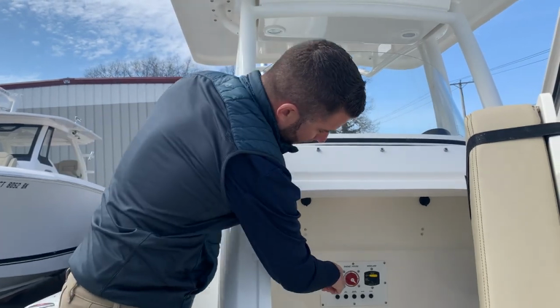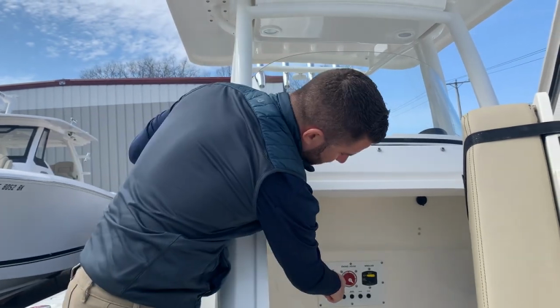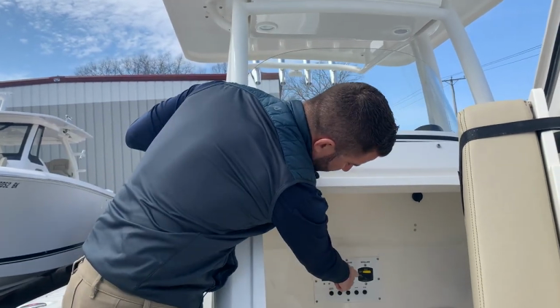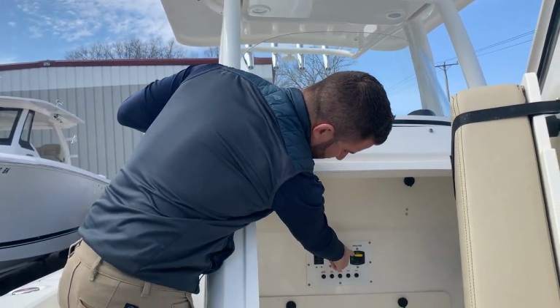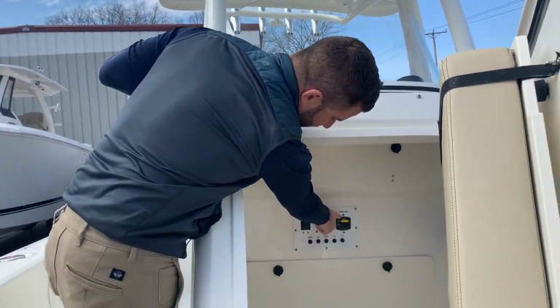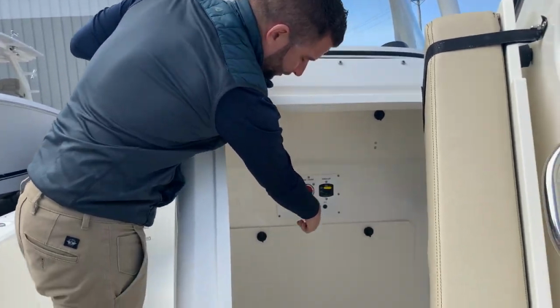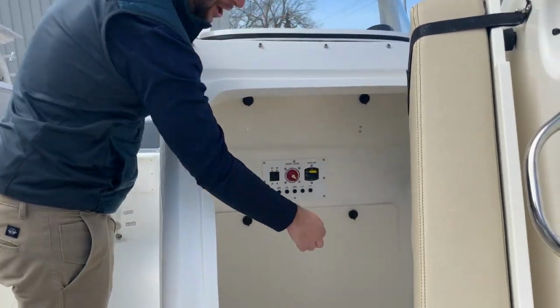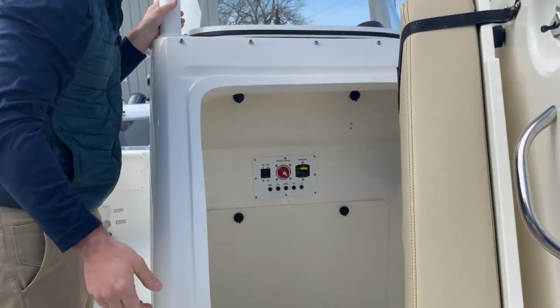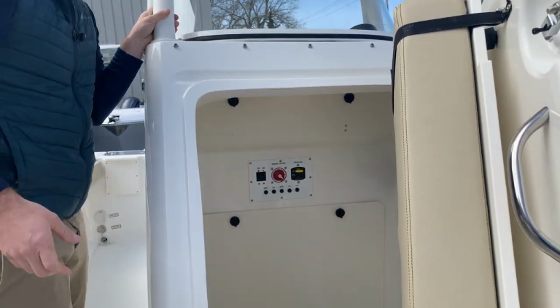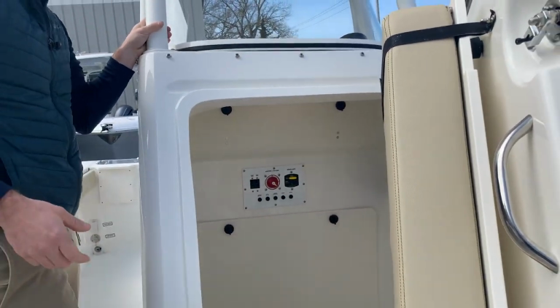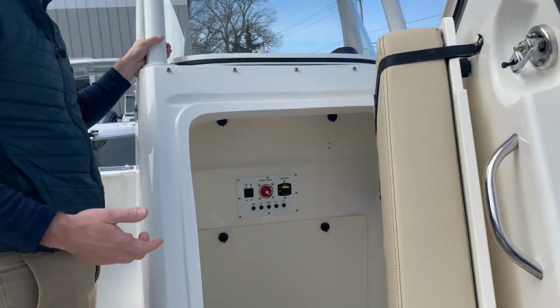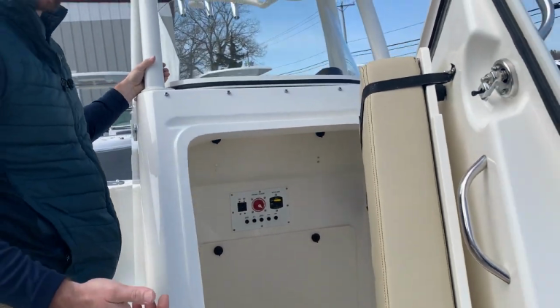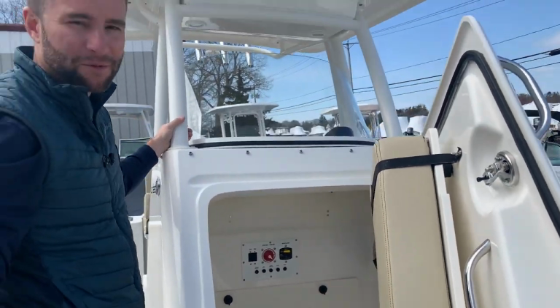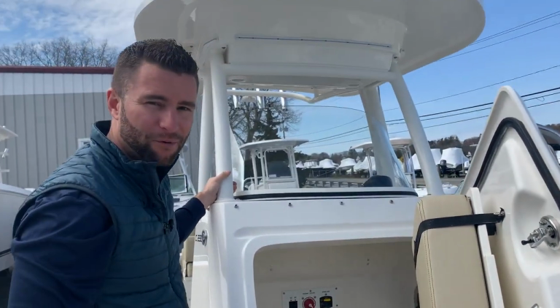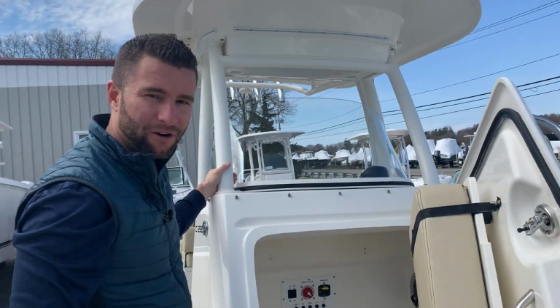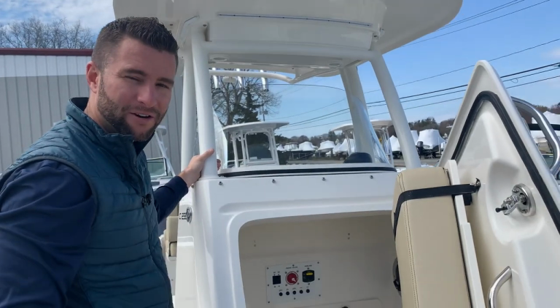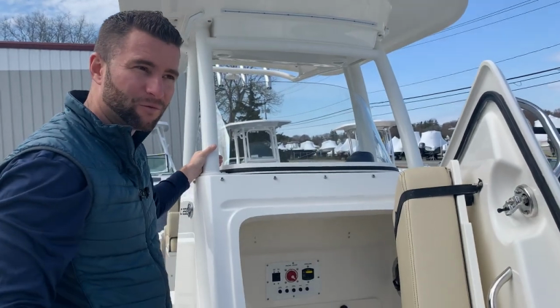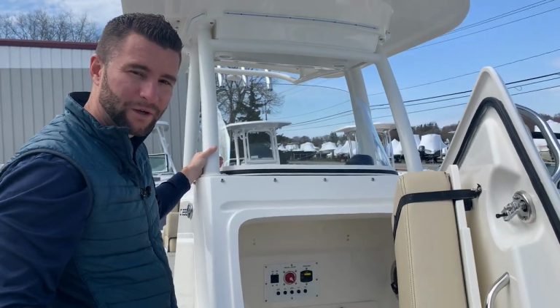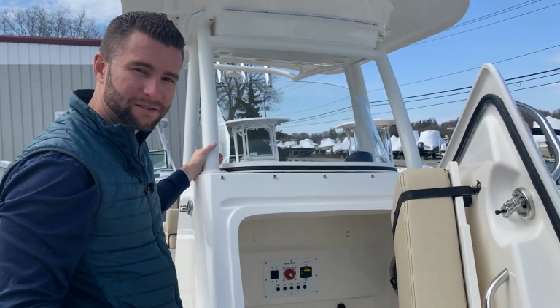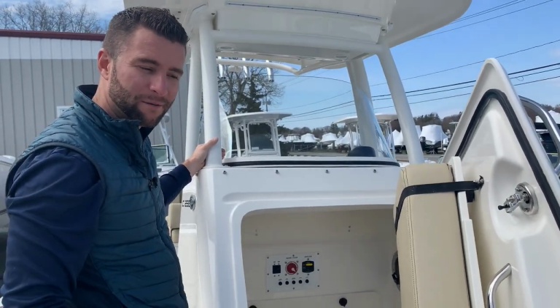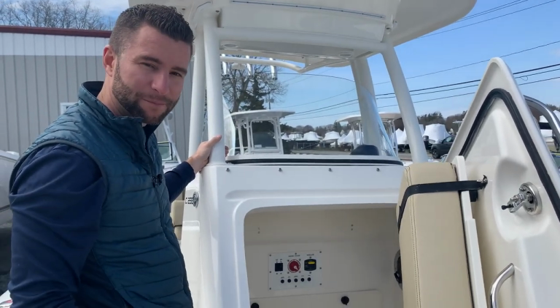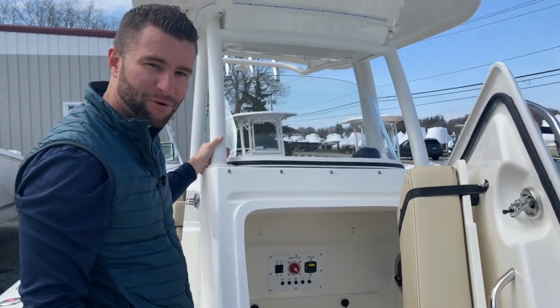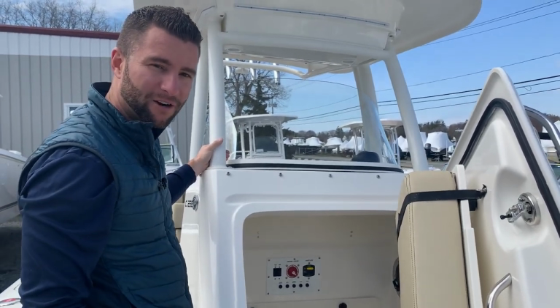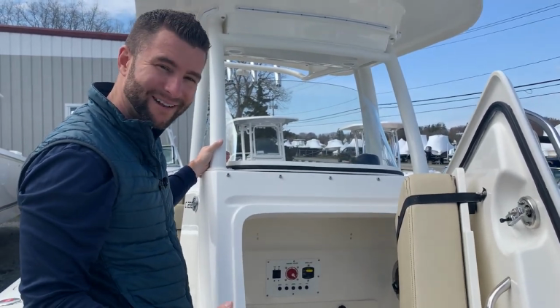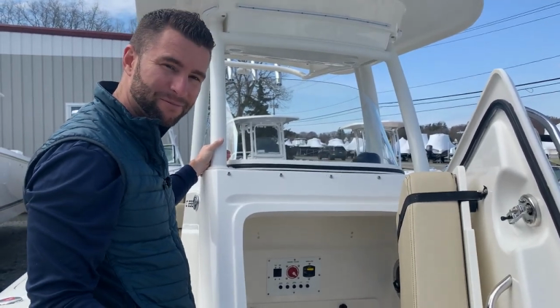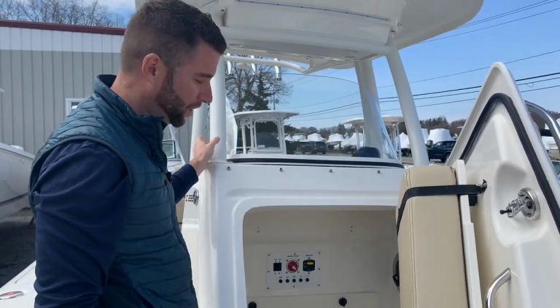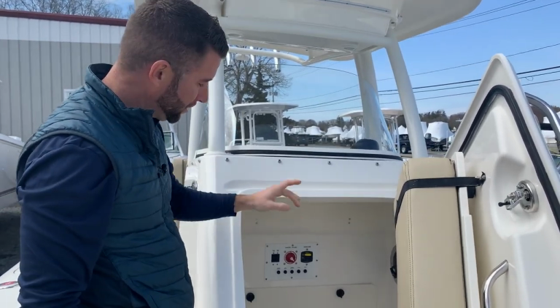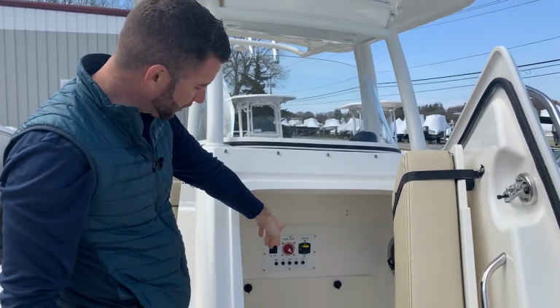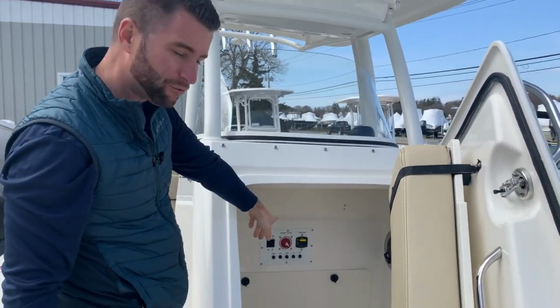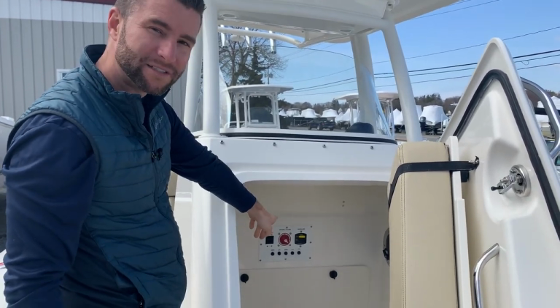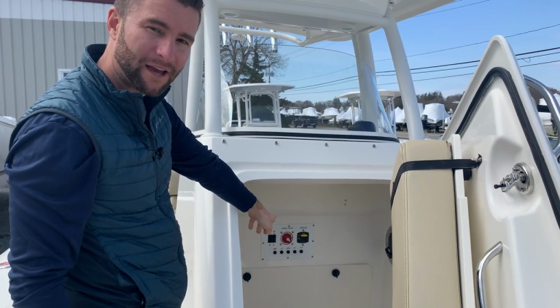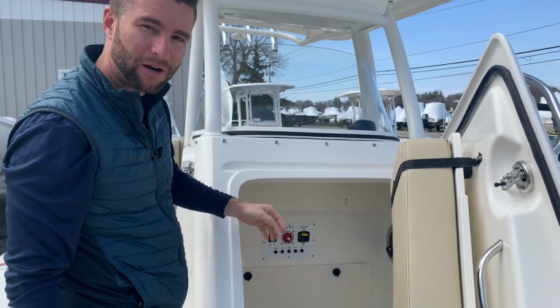Next to the battery switch is your windlass breaker. If you ever hang up on something while operating your anchor with your windlass and it trips the breaker and stops working, you want to go reset that breaker.